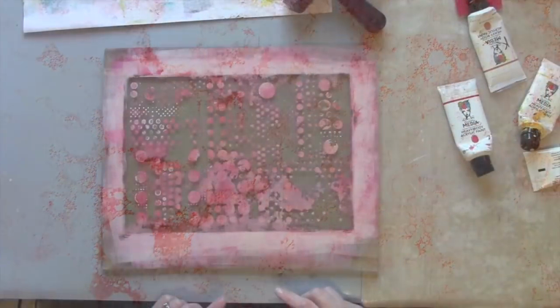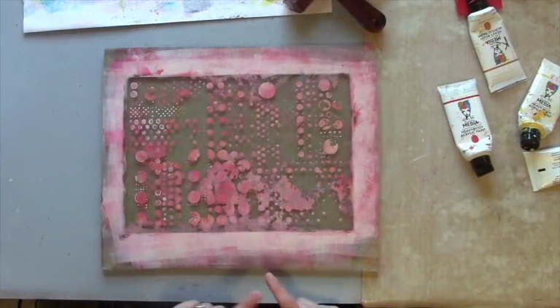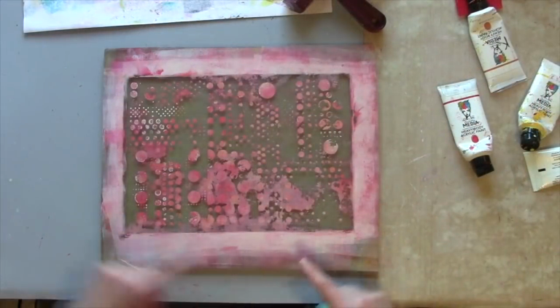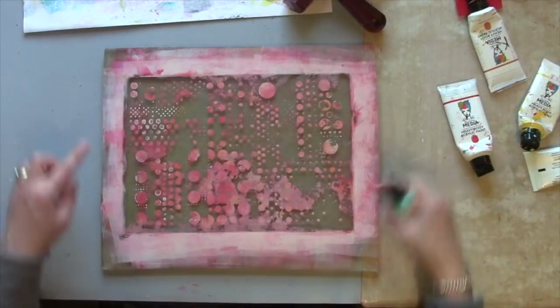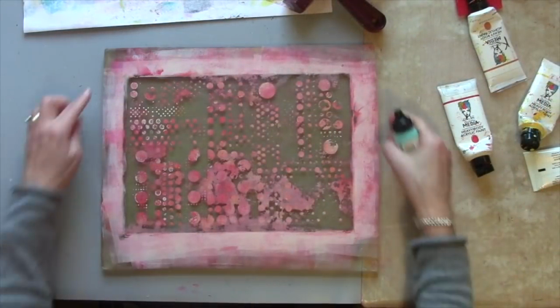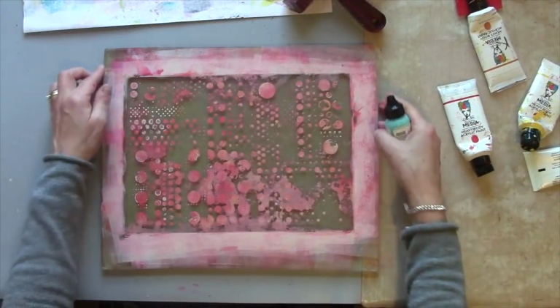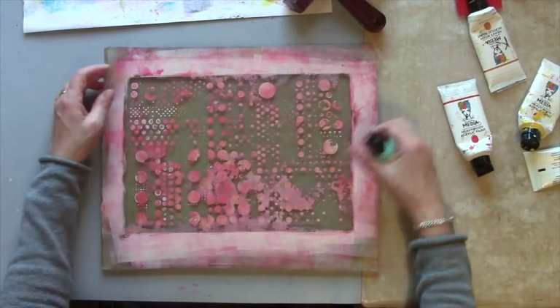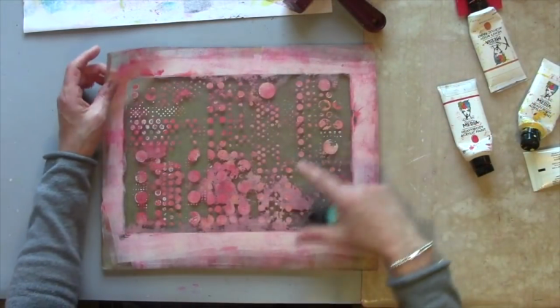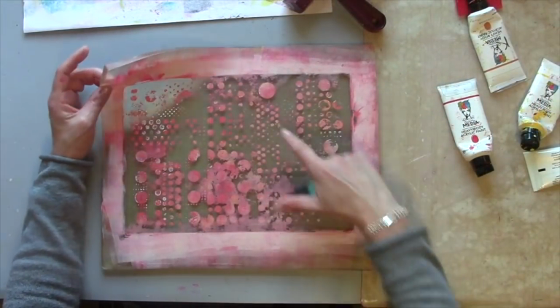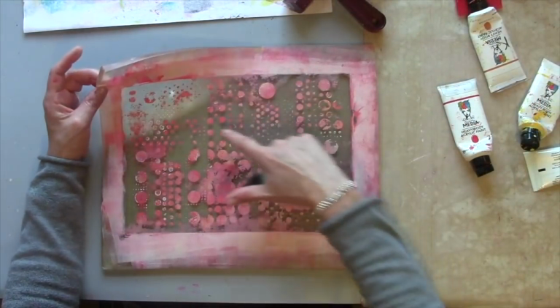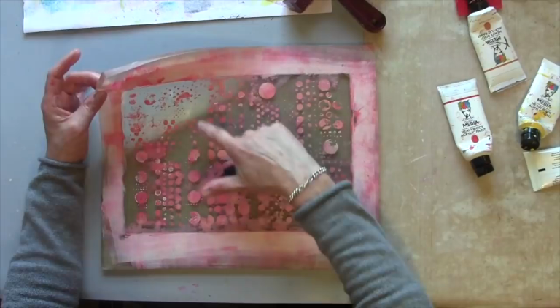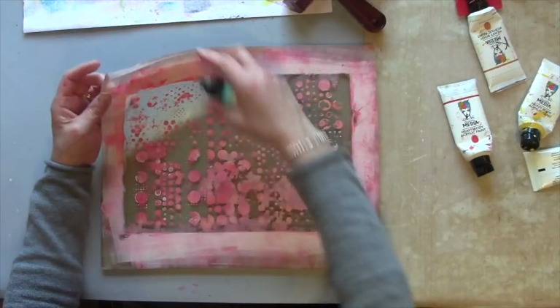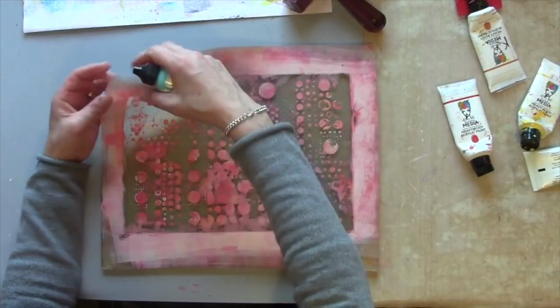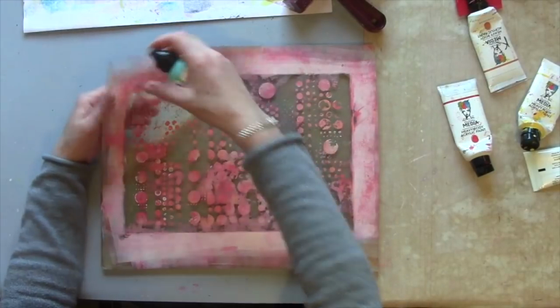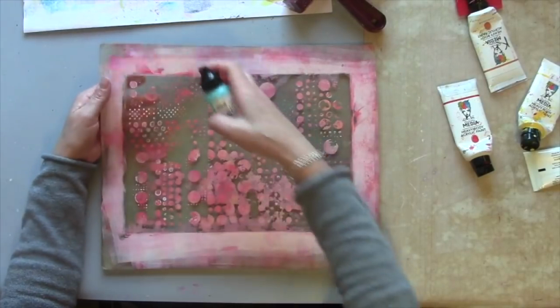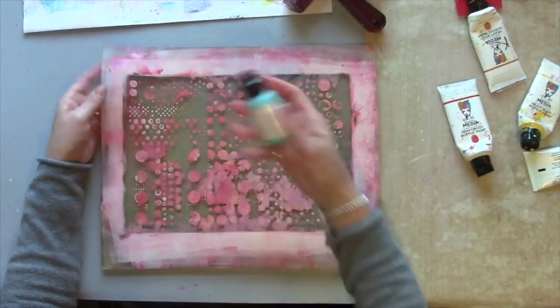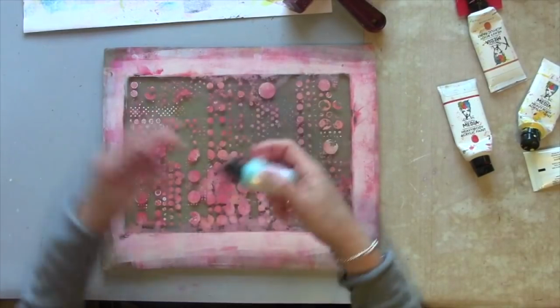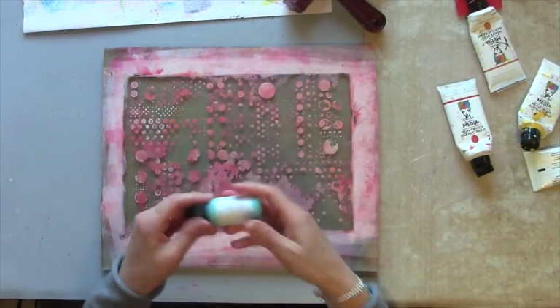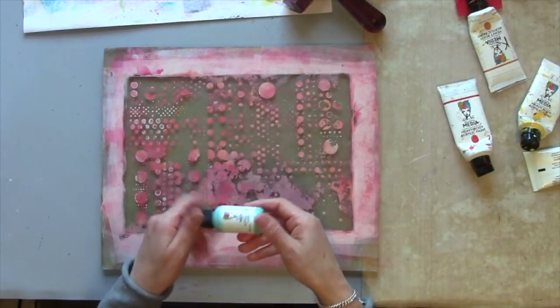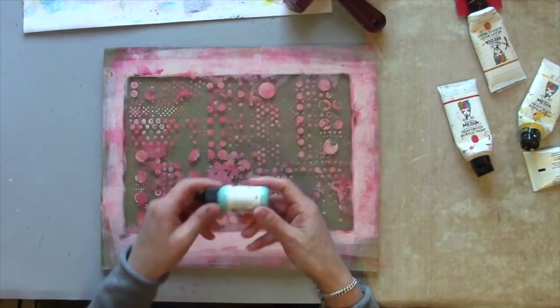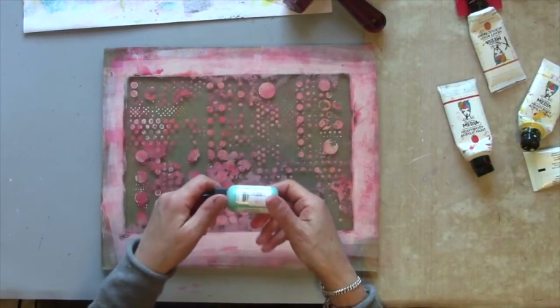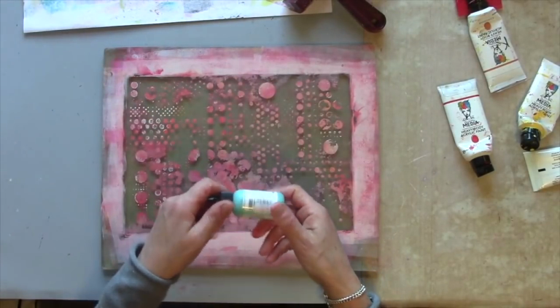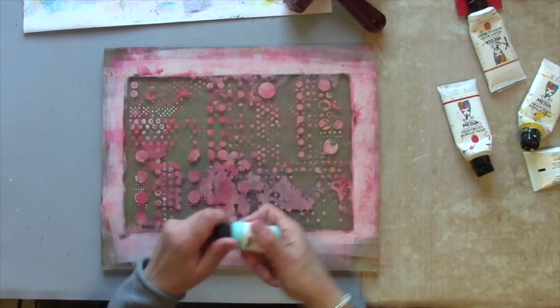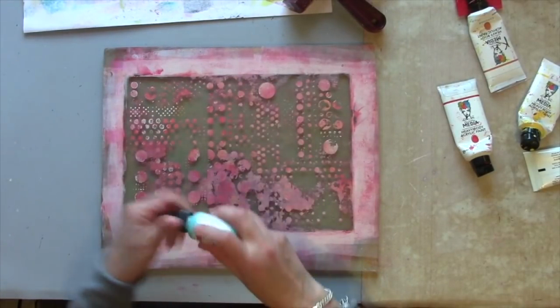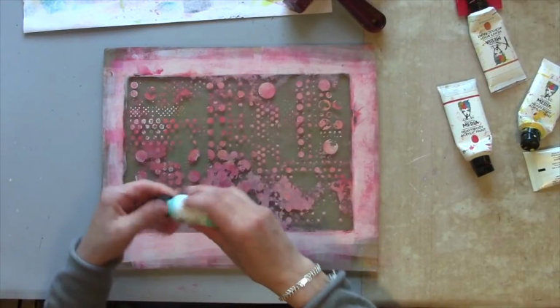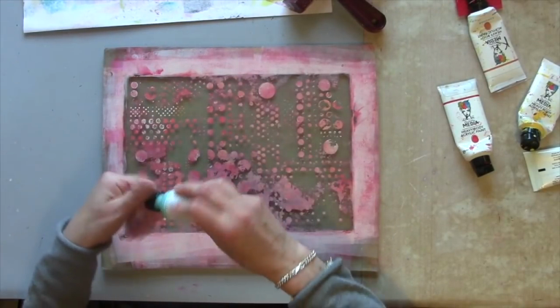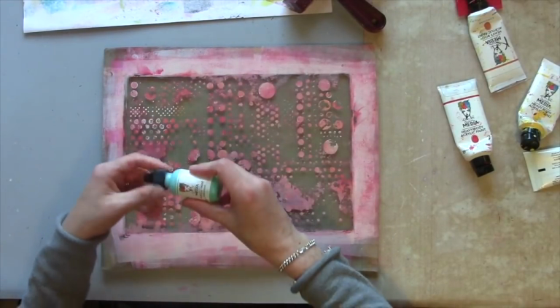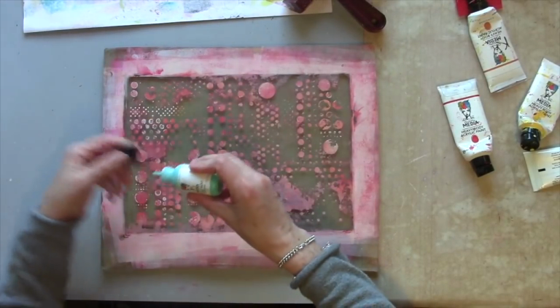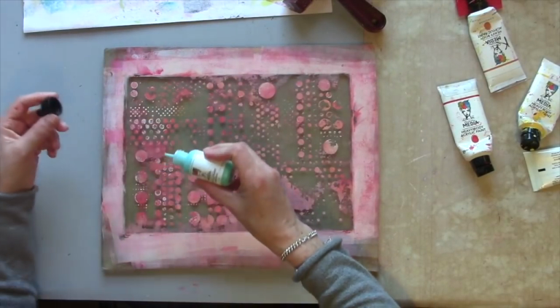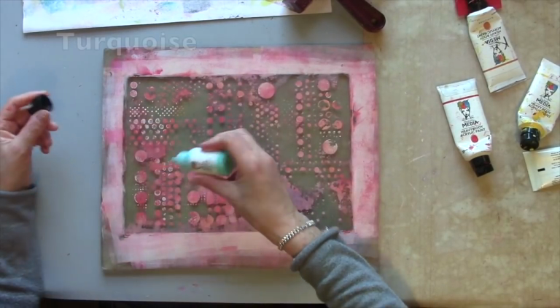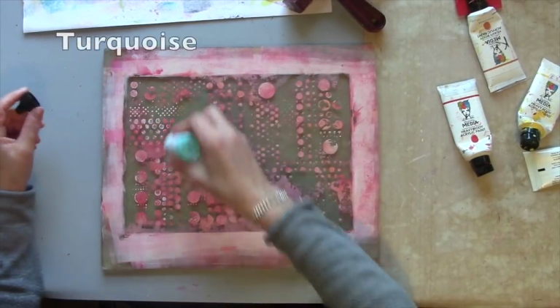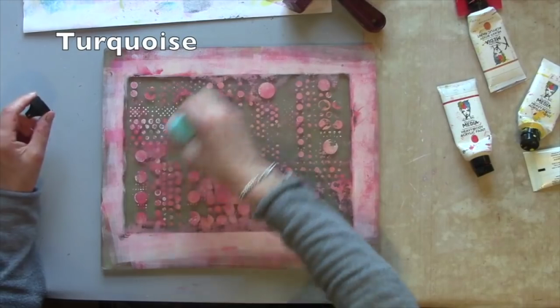There's still quite a bit of paint left on here. What I'm going to try now is lifting it with a different color — I'm going in with a turquoise.